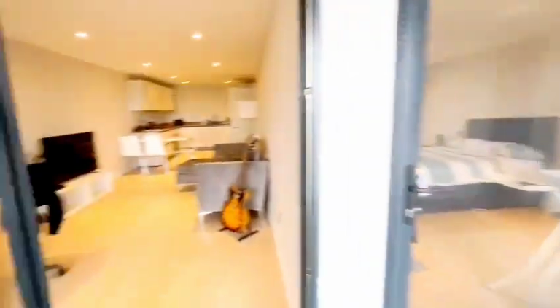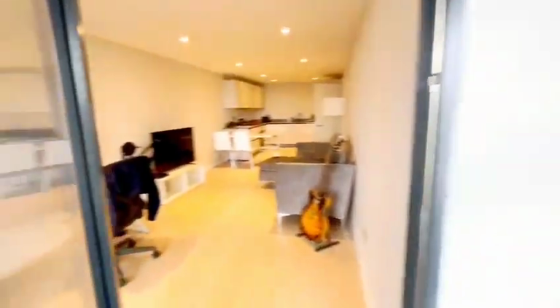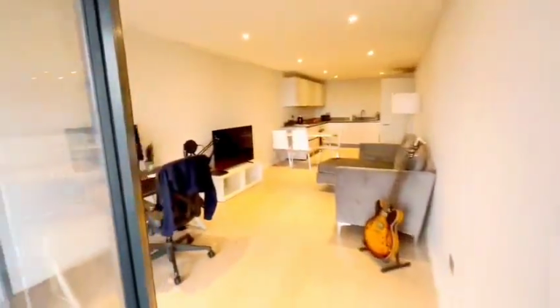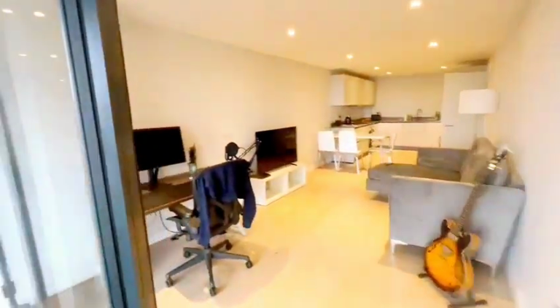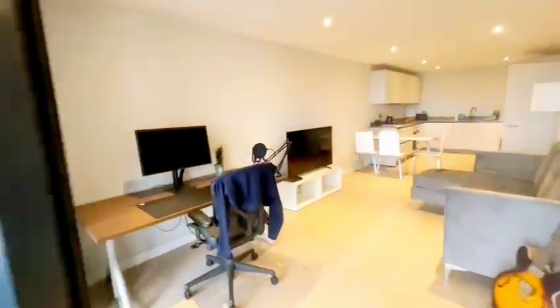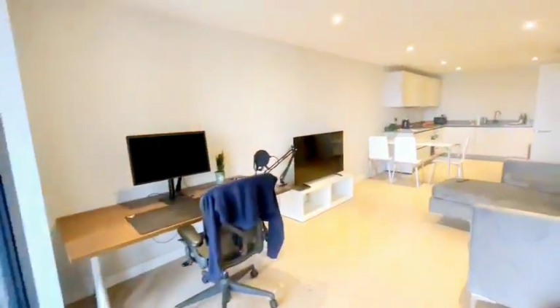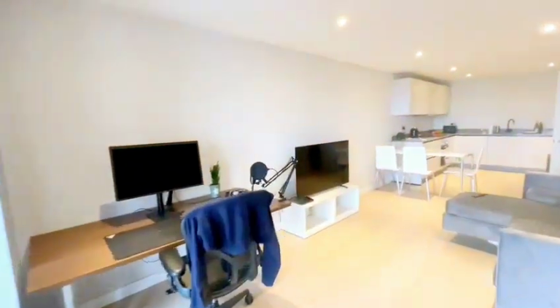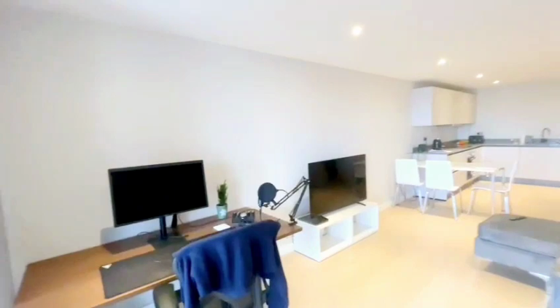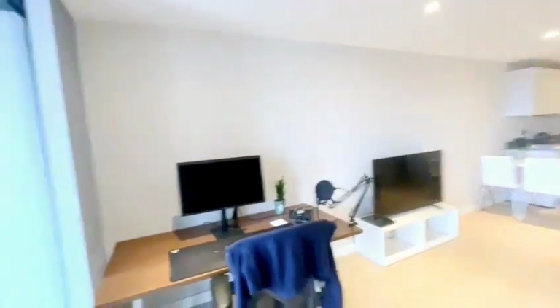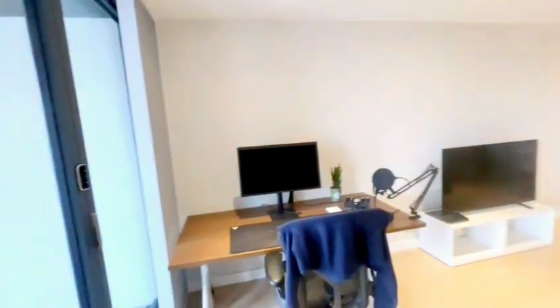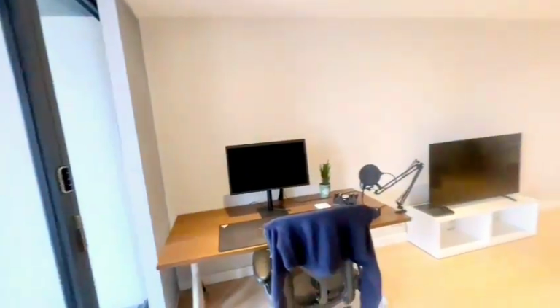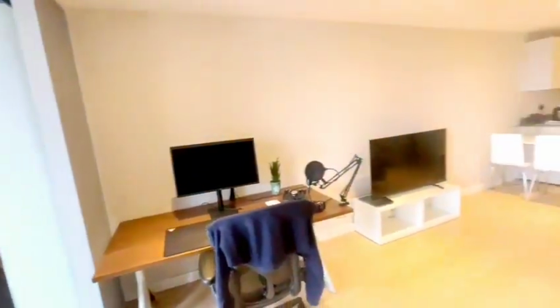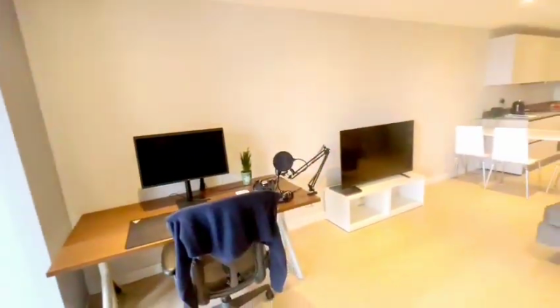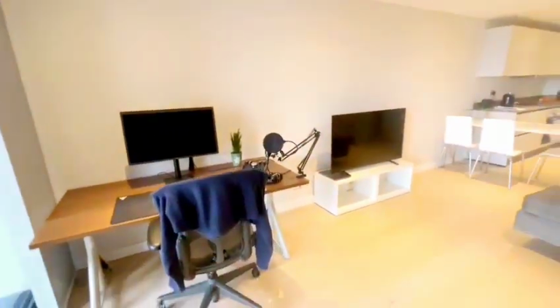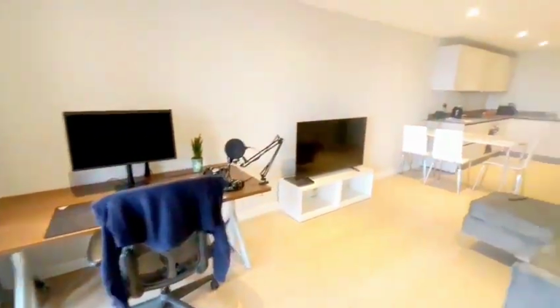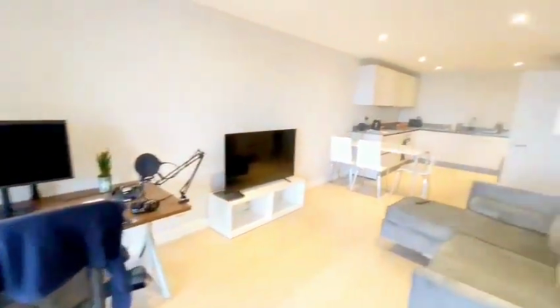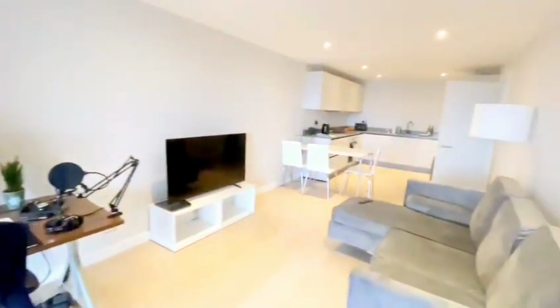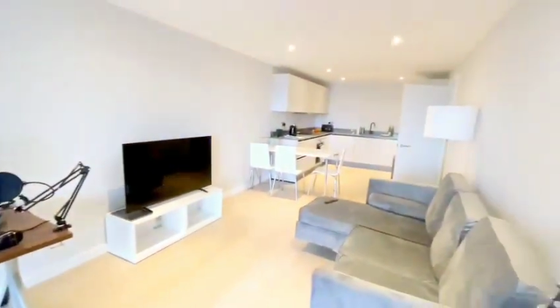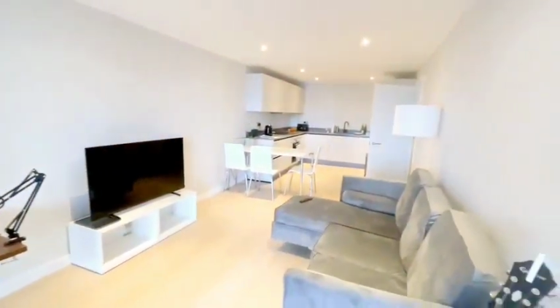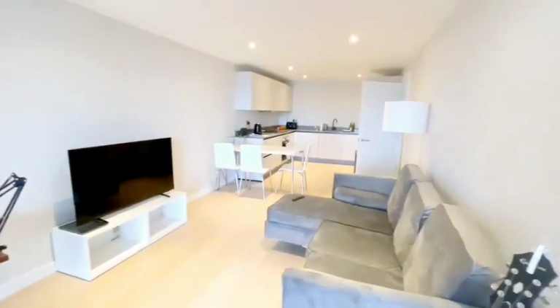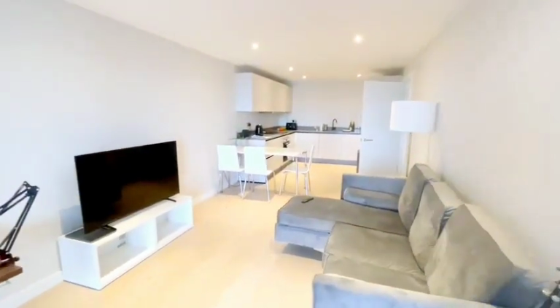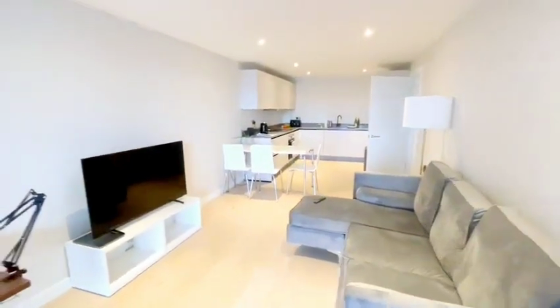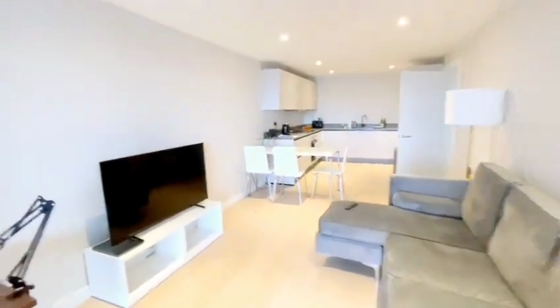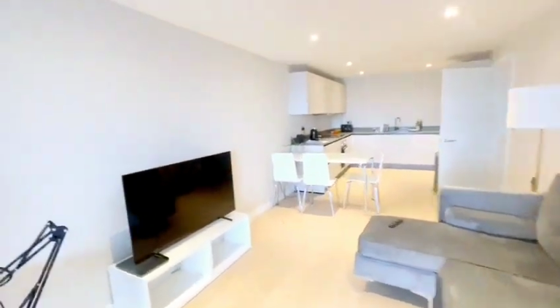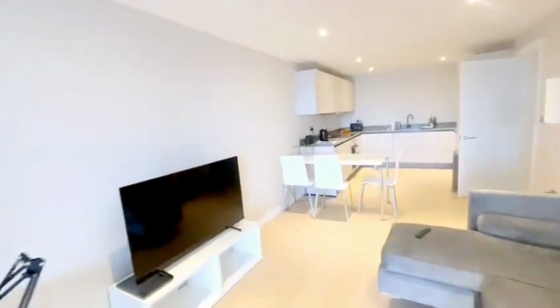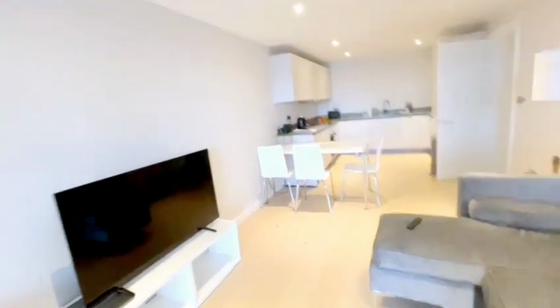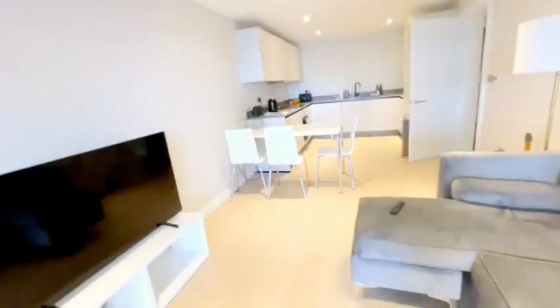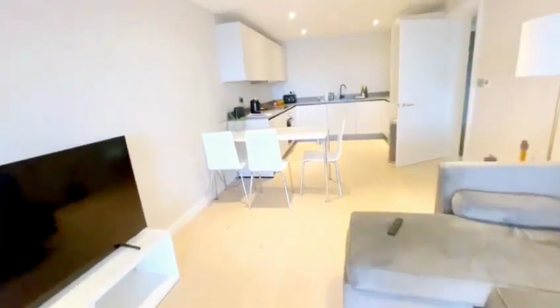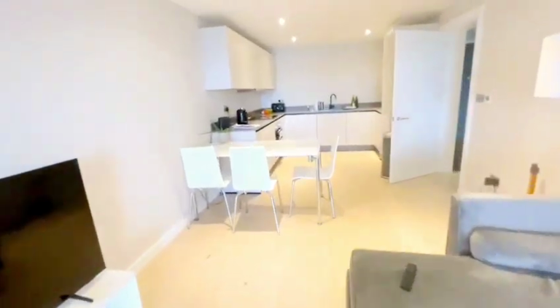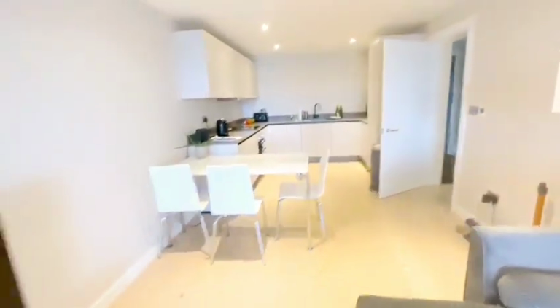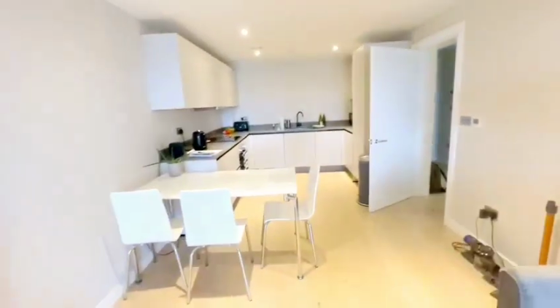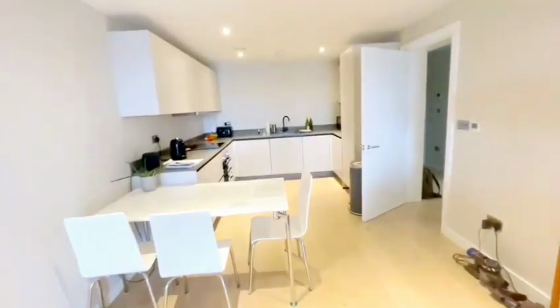Inside you've got this large open plan living, dining, kitchen area, with wood floors throughout the property.